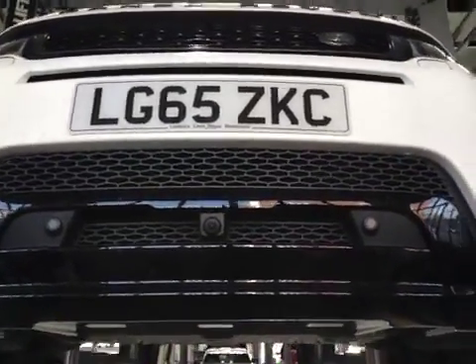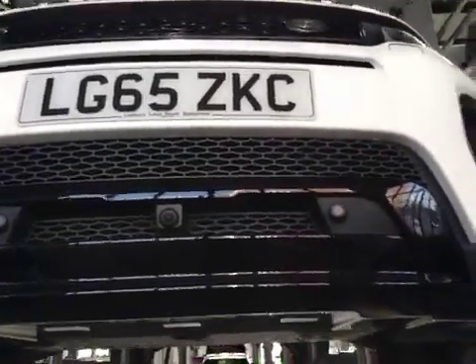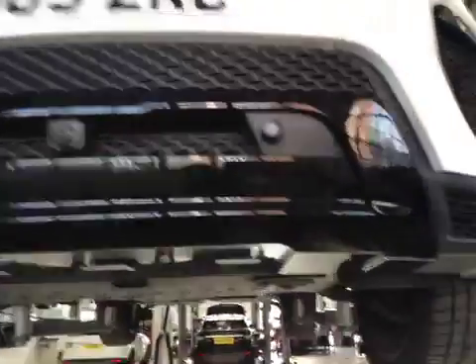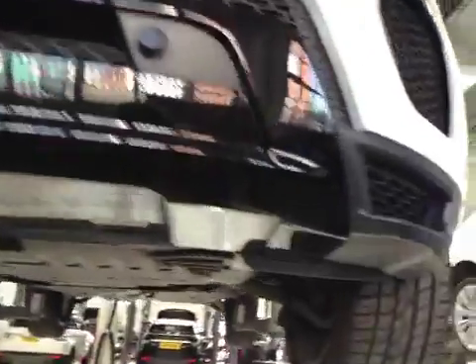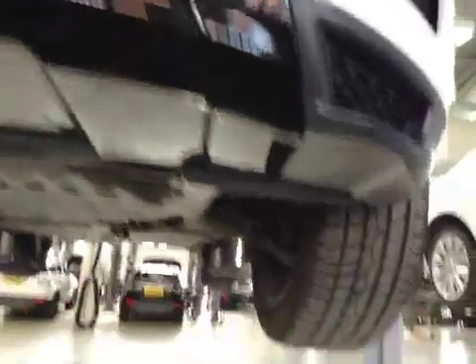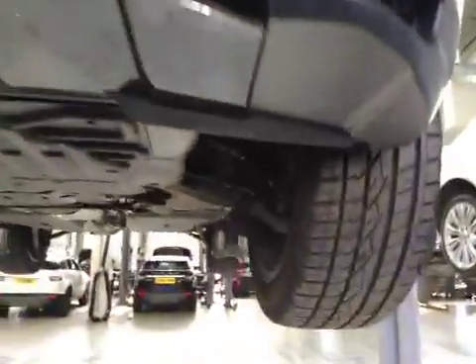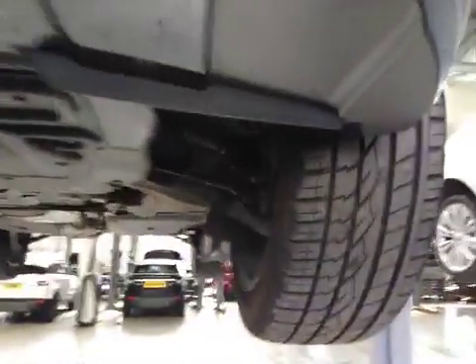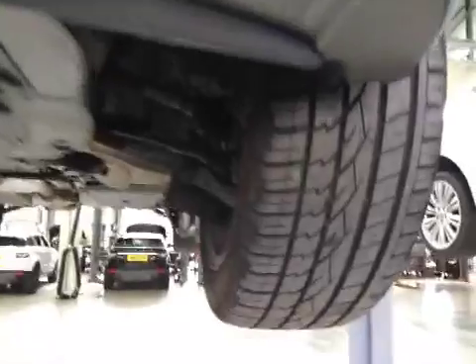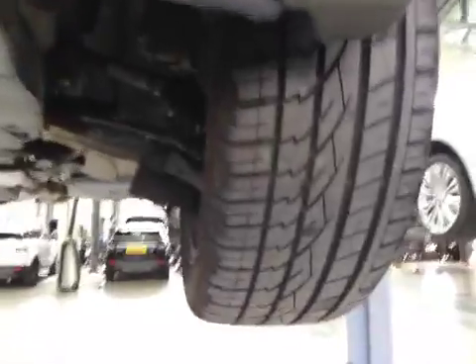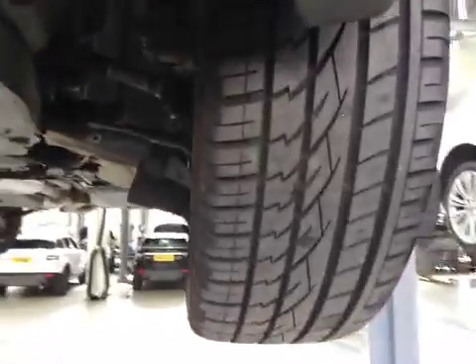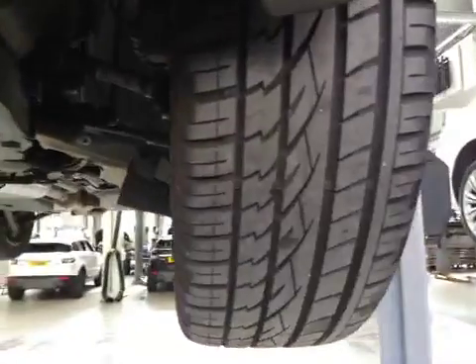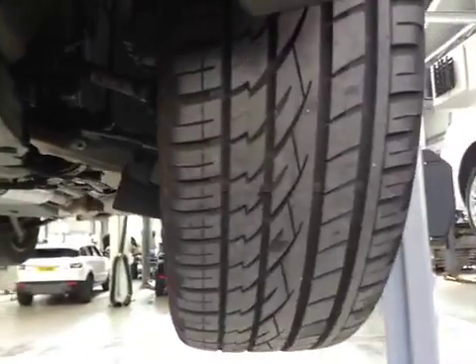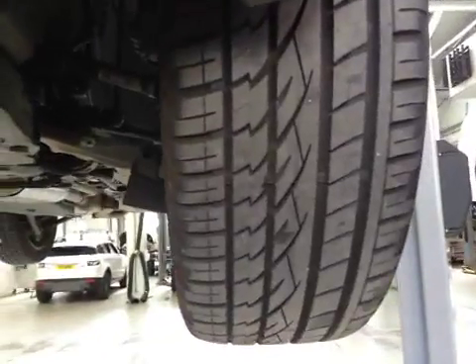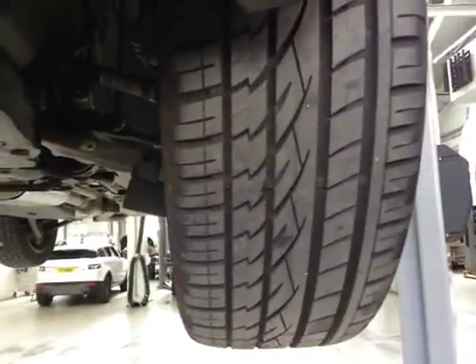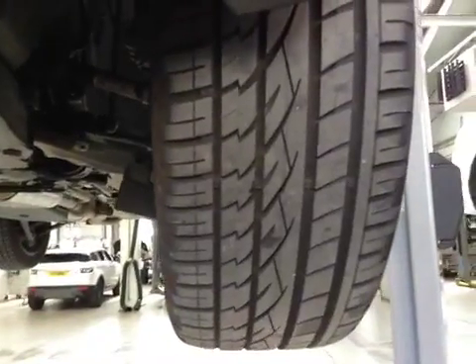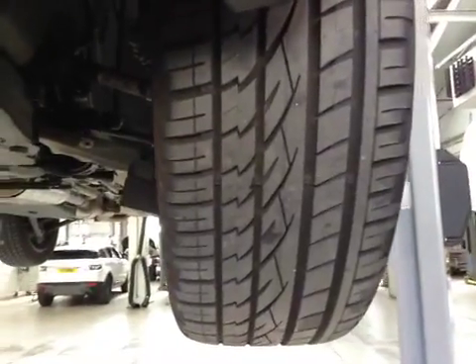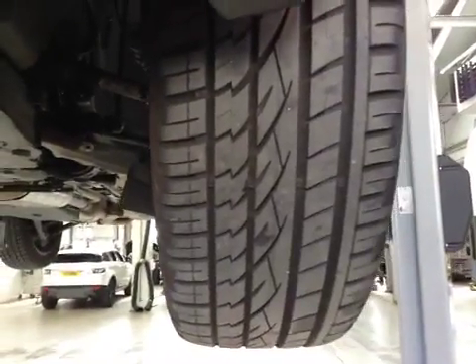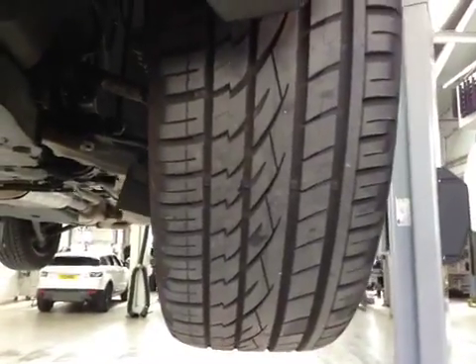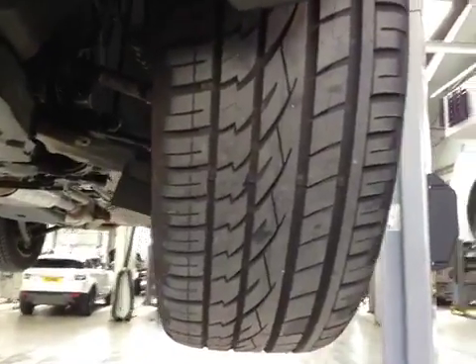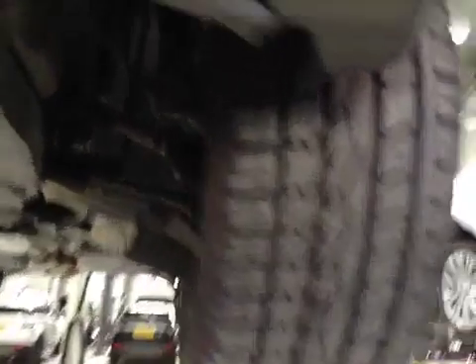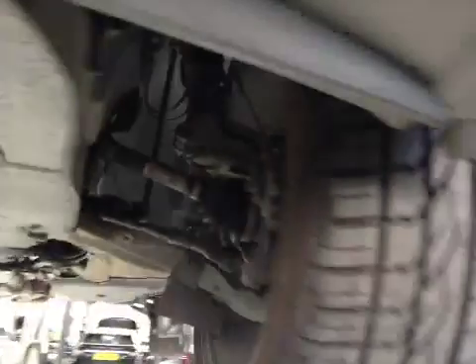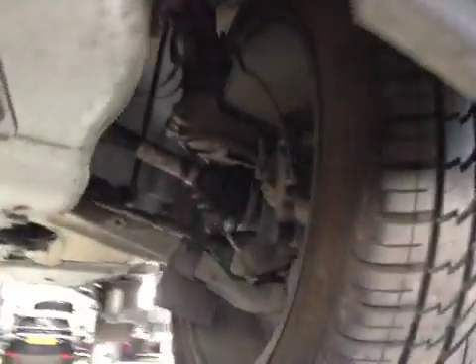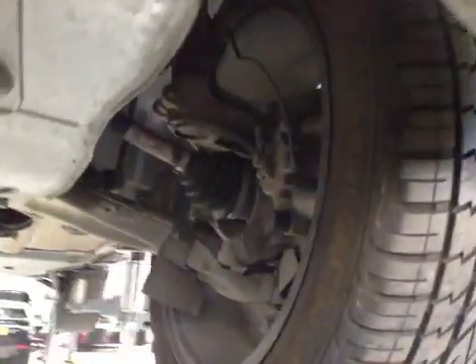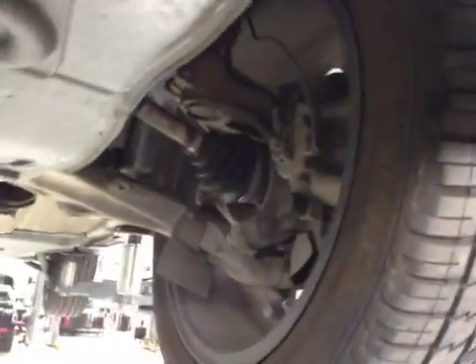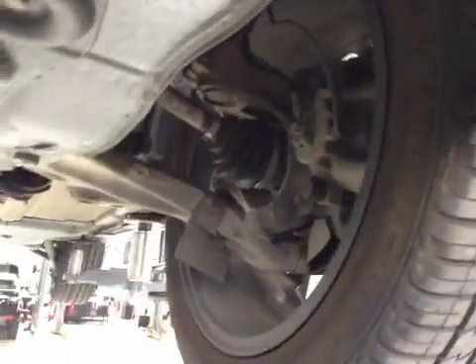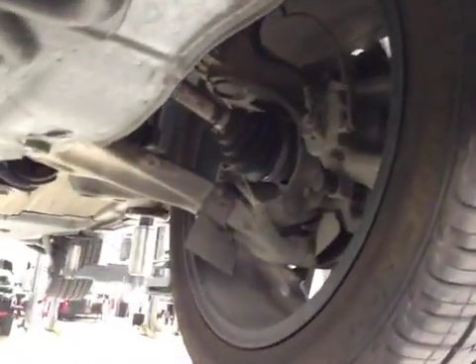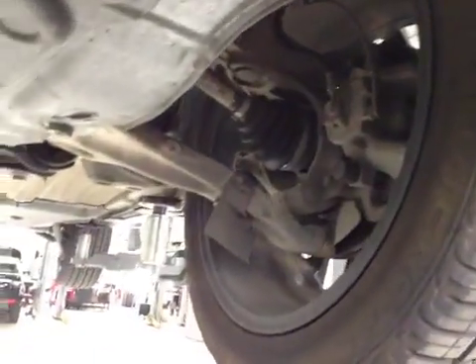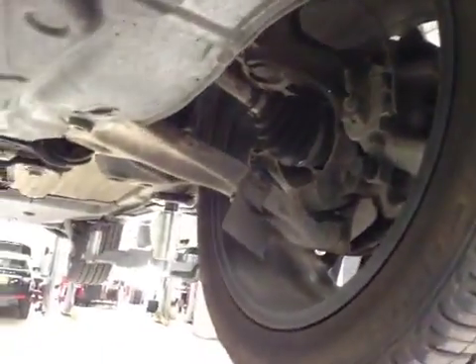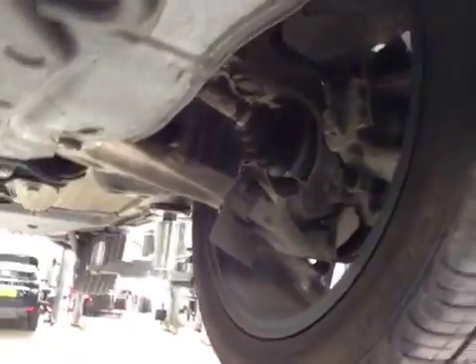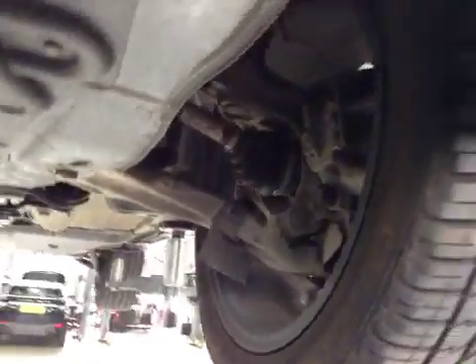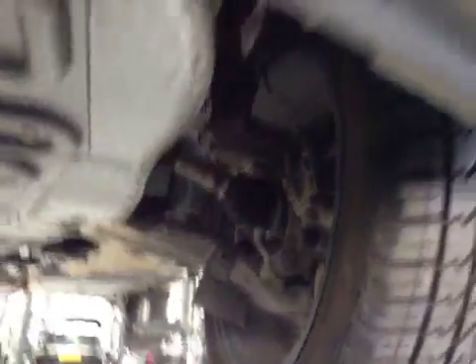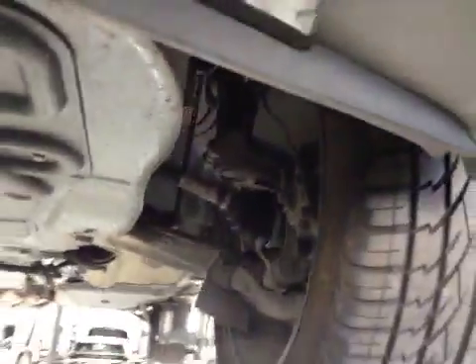If you come to the near side front and inspect your near side front tyre, this tyre is in good condition with good tread. Your near side front suspension is in good condition.